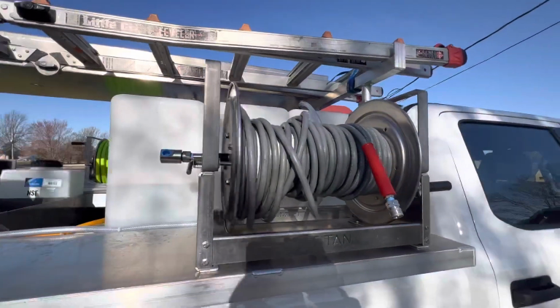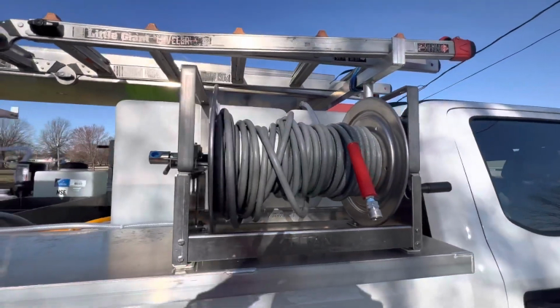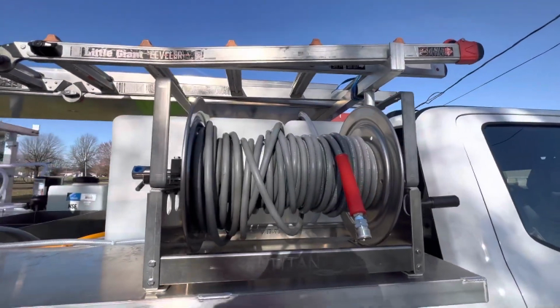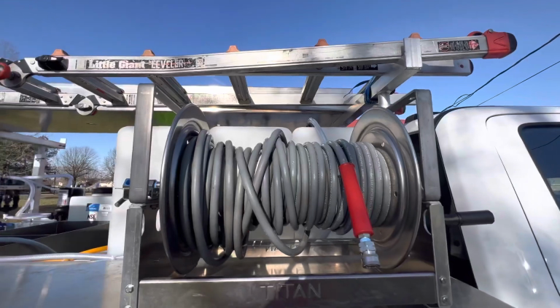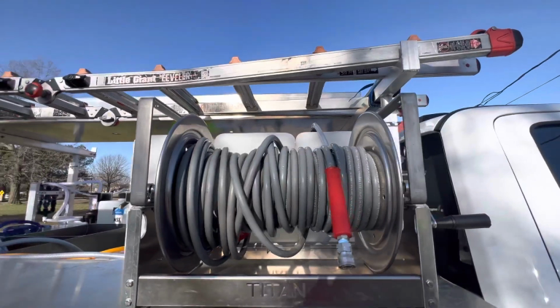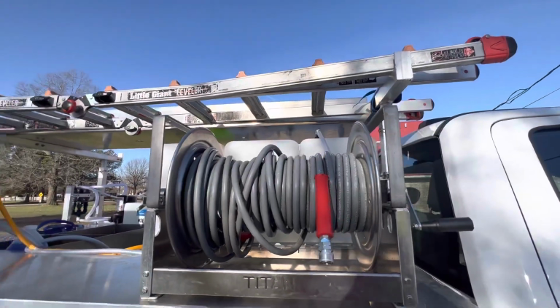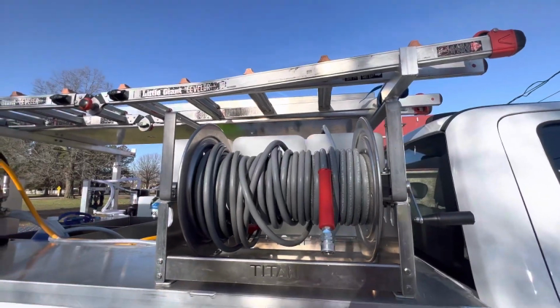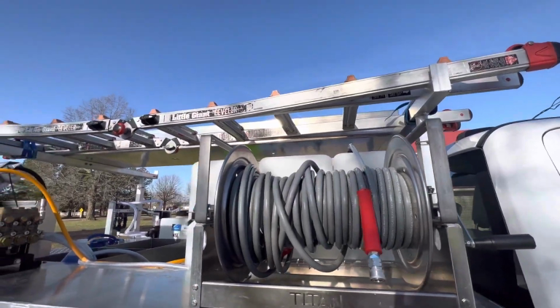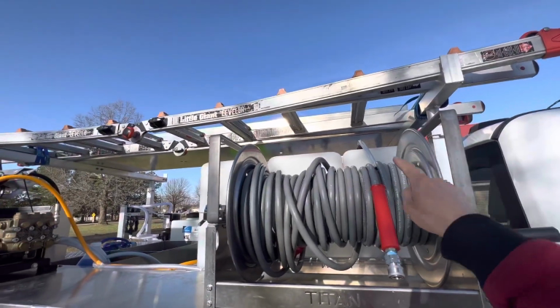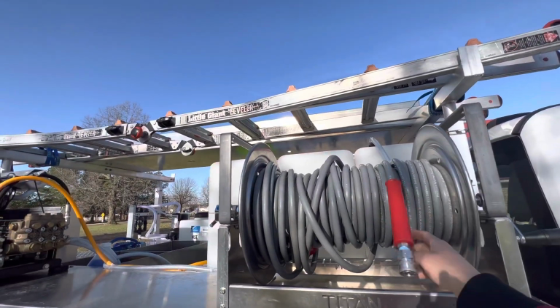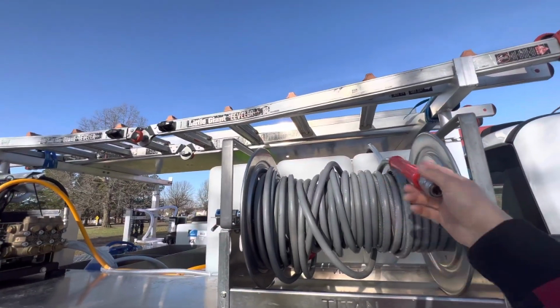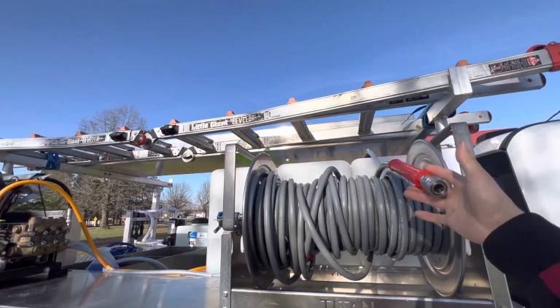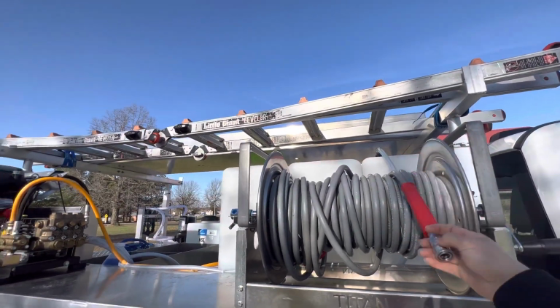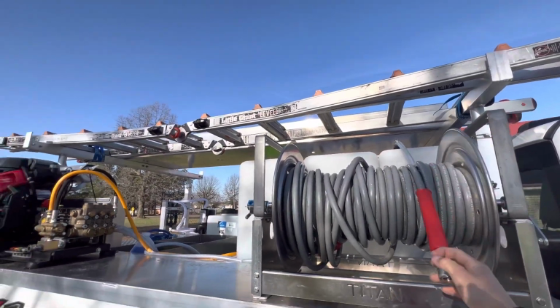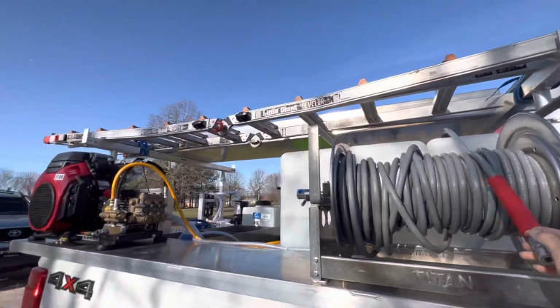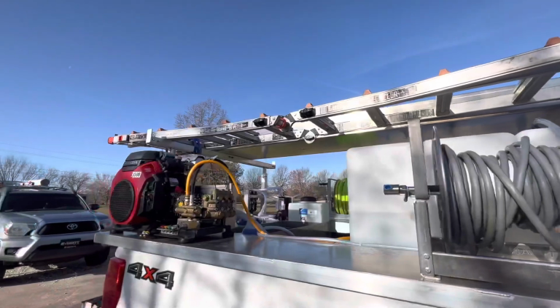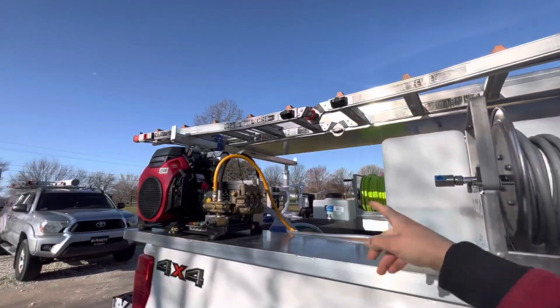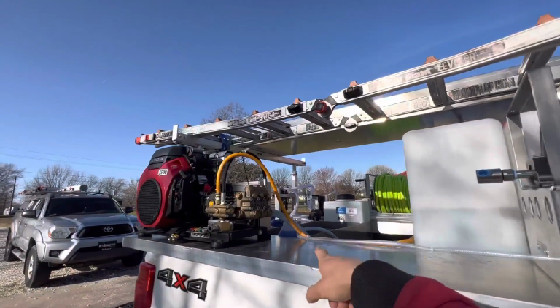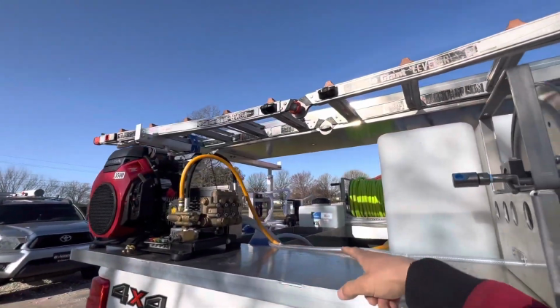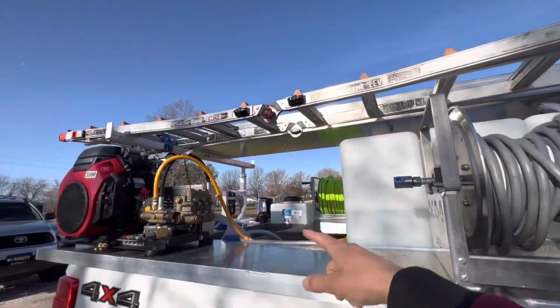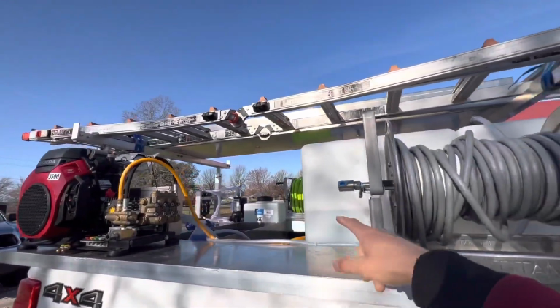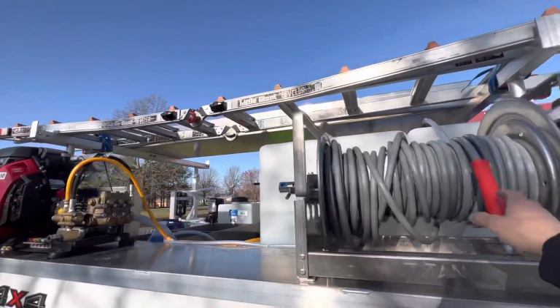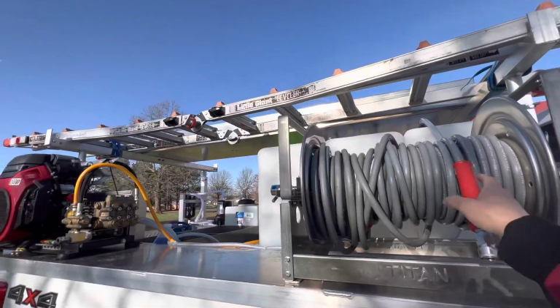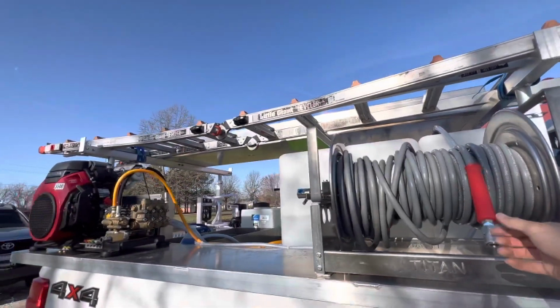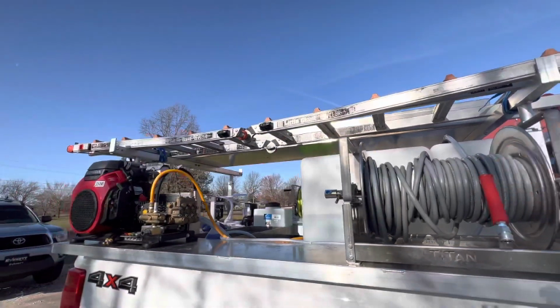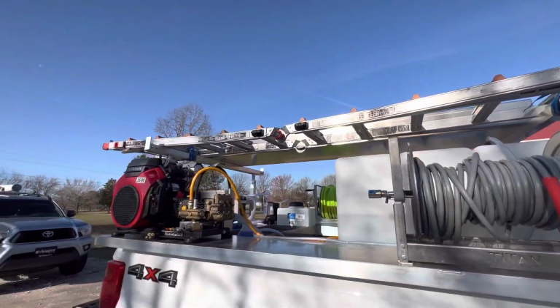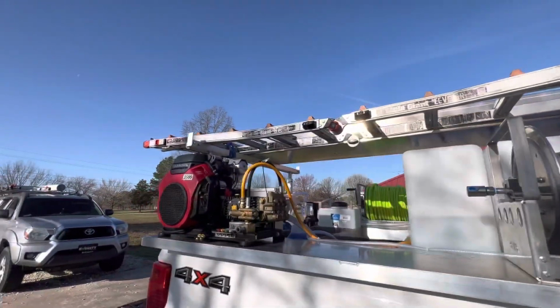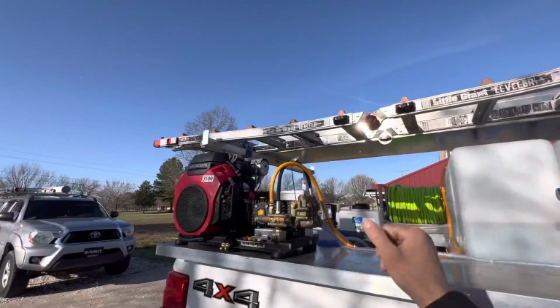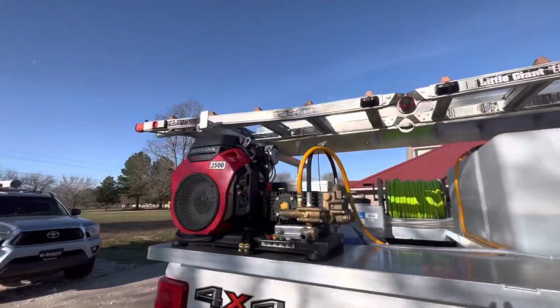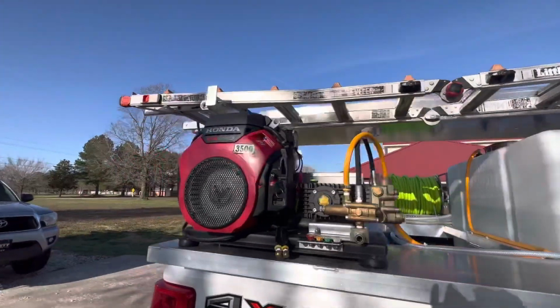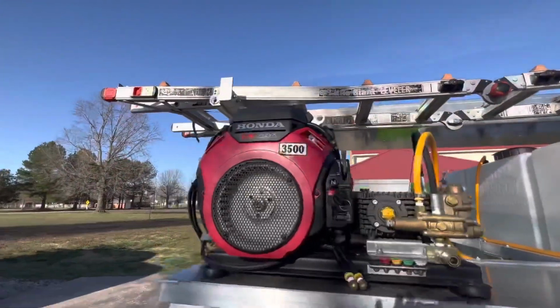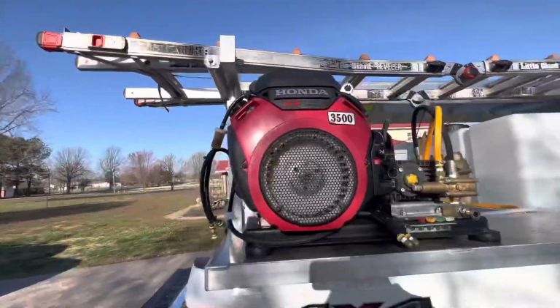Right here we'll eventually have an electric hose reel that will hold 400 feet of hose, and then we're going to have a second pressure washer reel here. We'll just be able to take these off and tap it into the pressure washer directly.